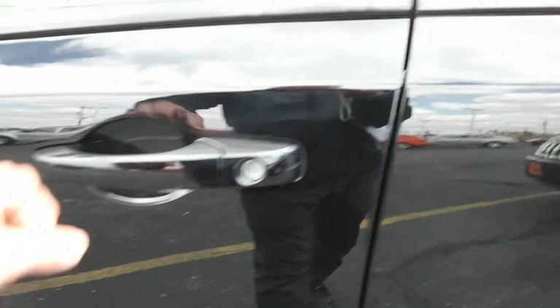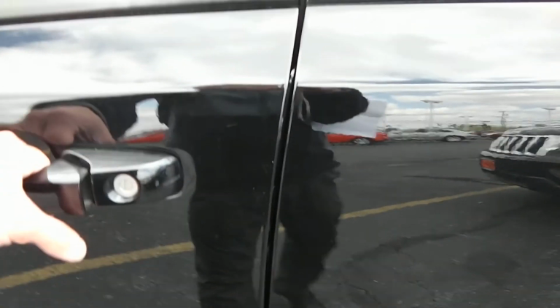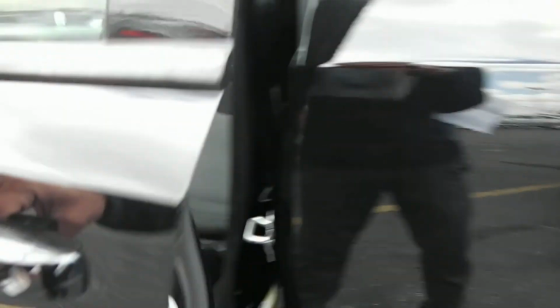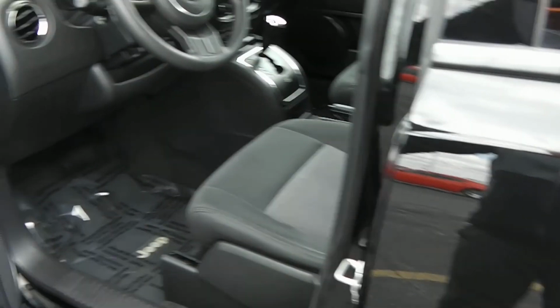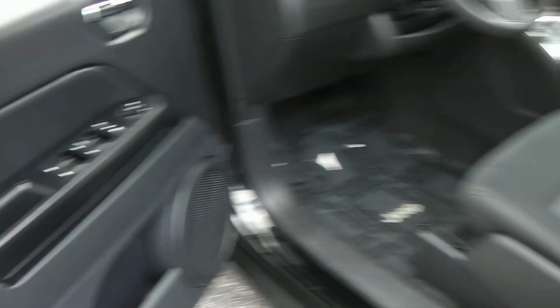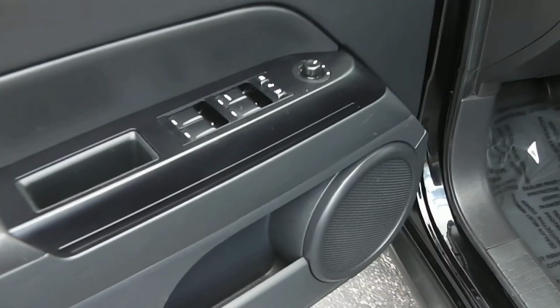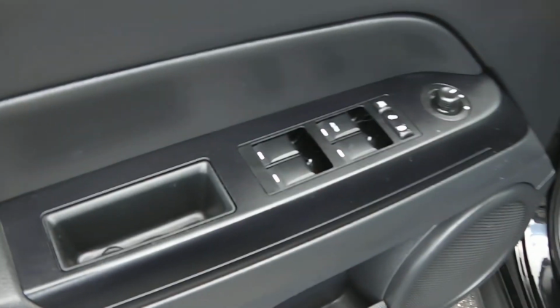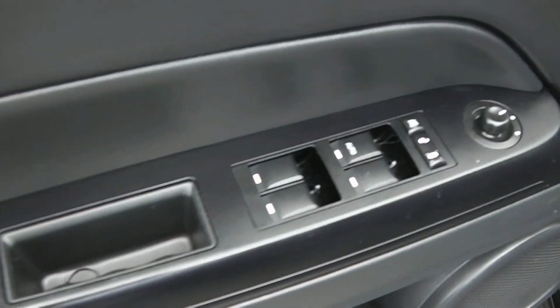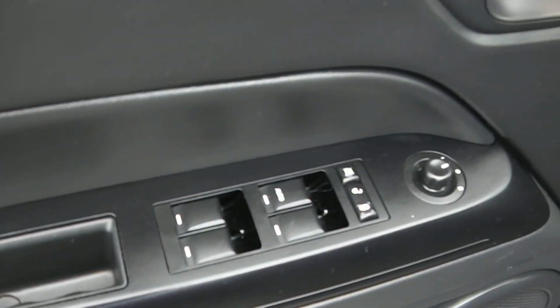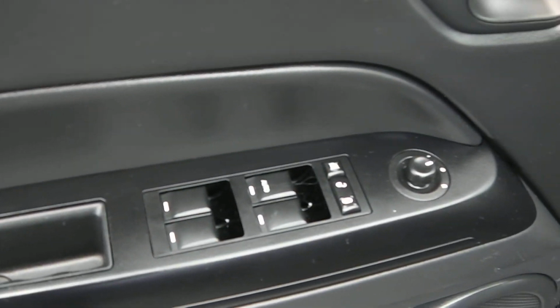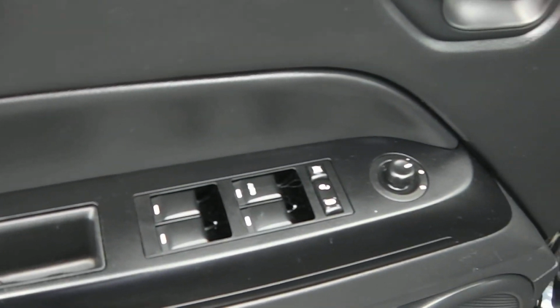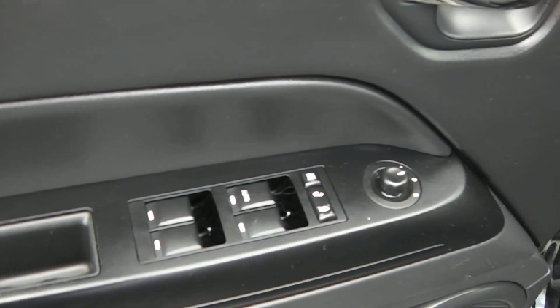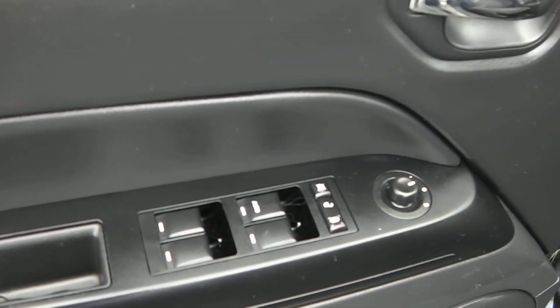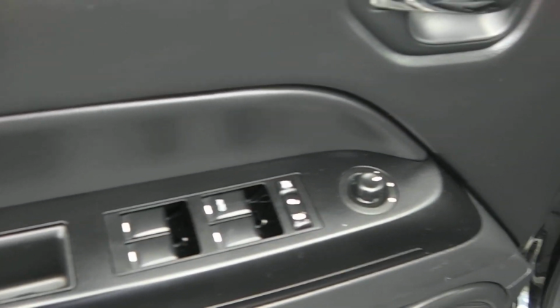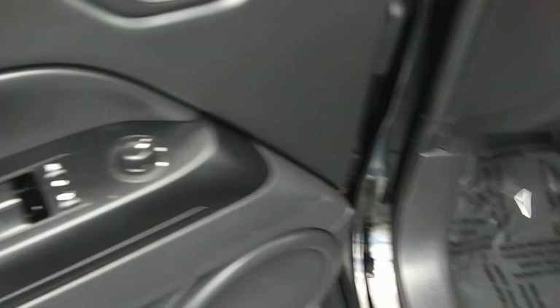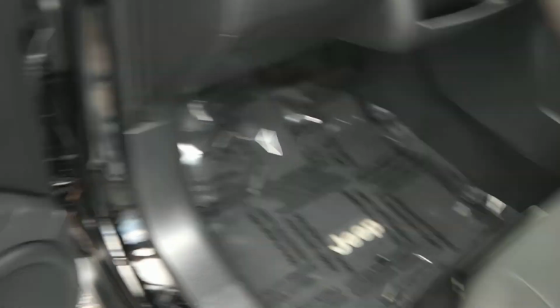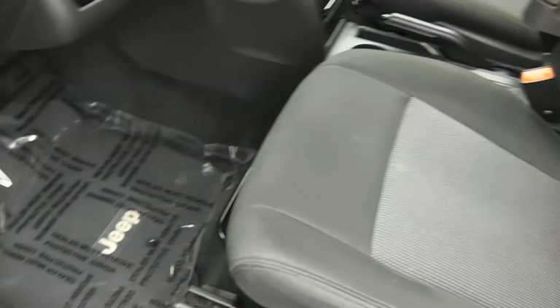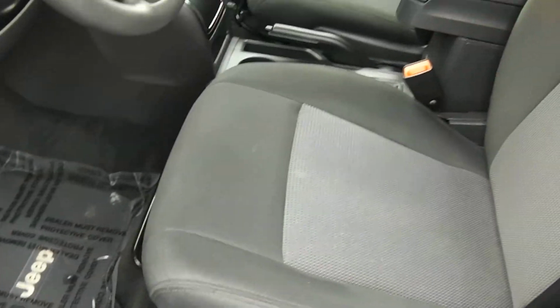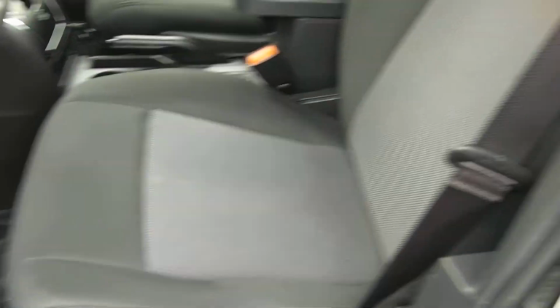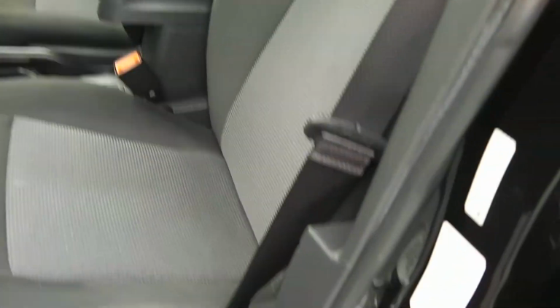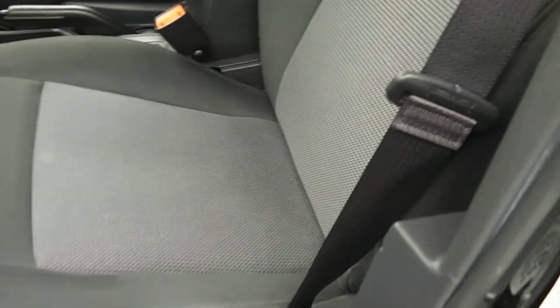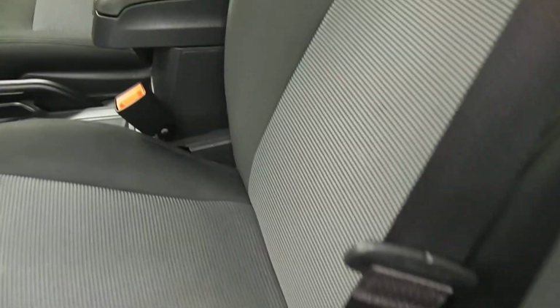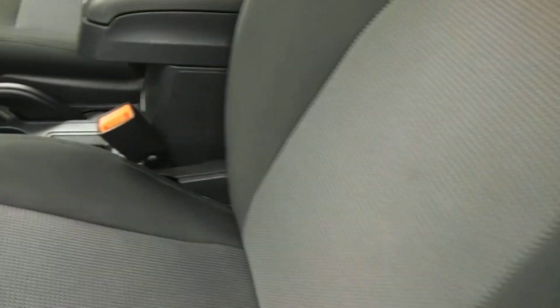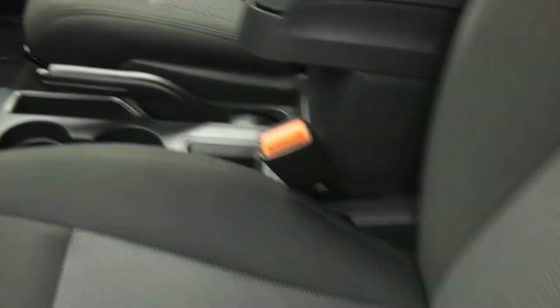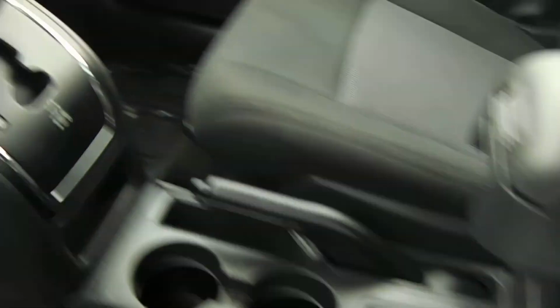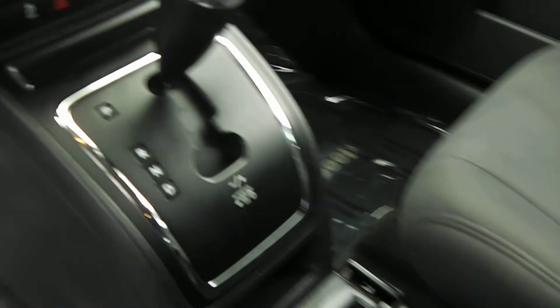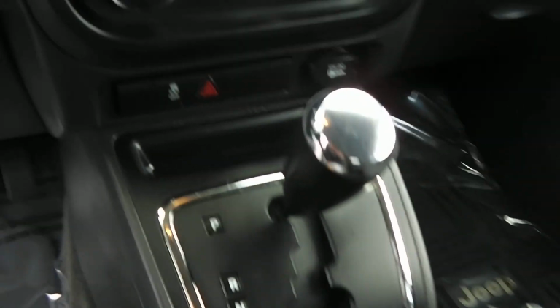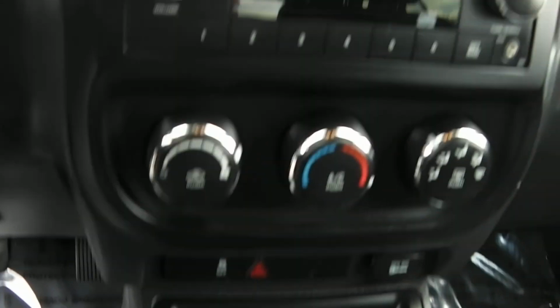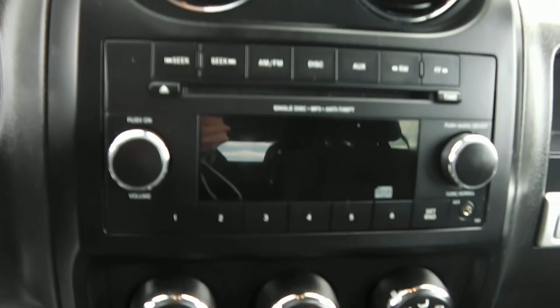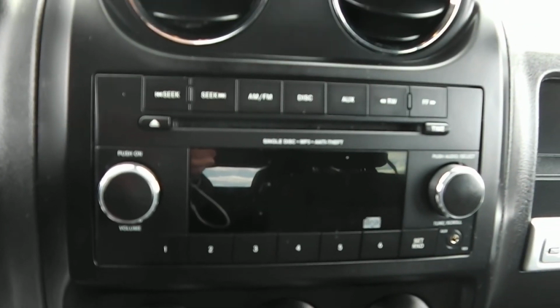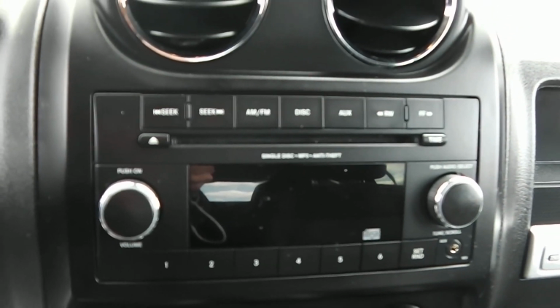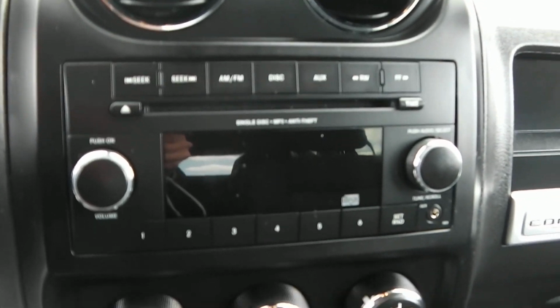Taking a look at the inside on the driver's side door, you get the power windows, power locks, and power mirrors. It also comes with a two-tone cloth interior and a CD player.